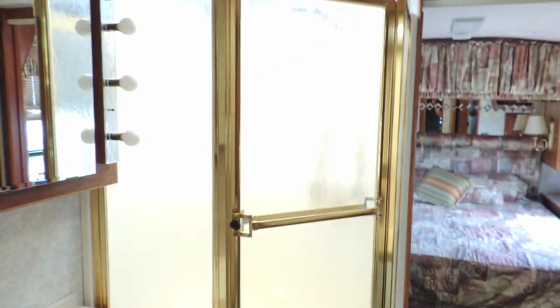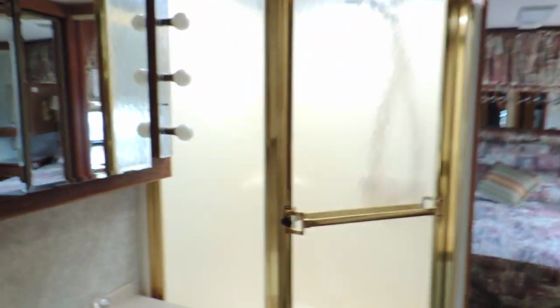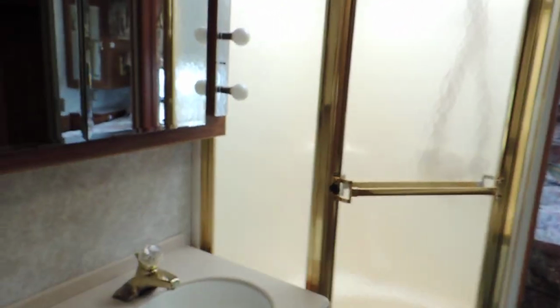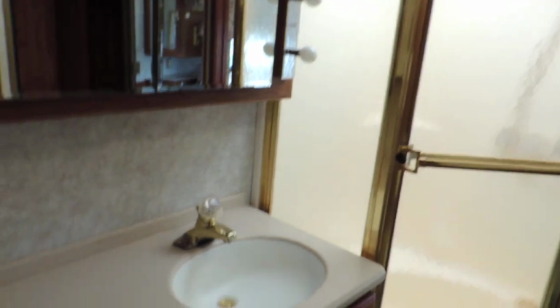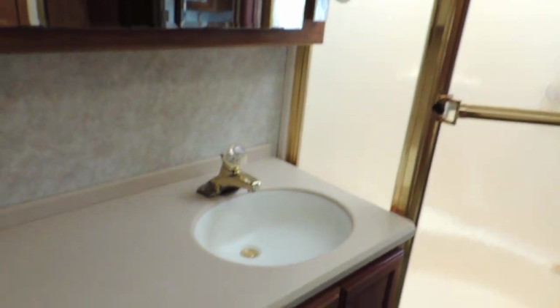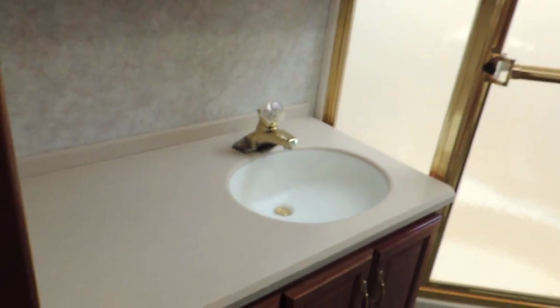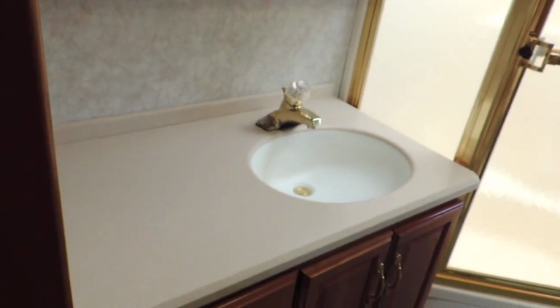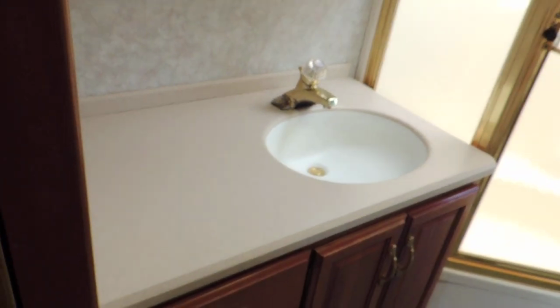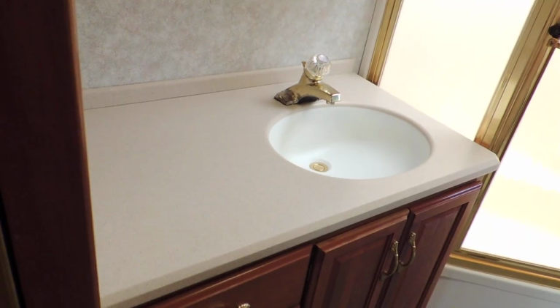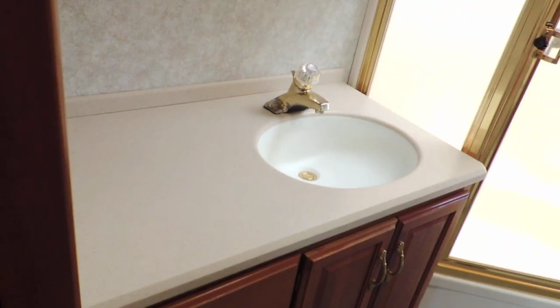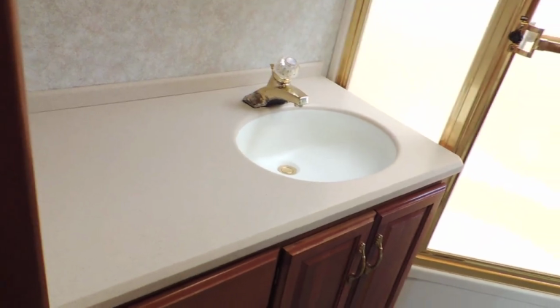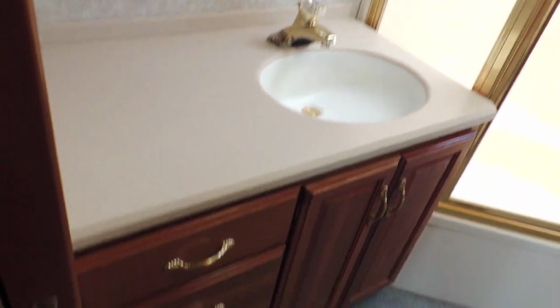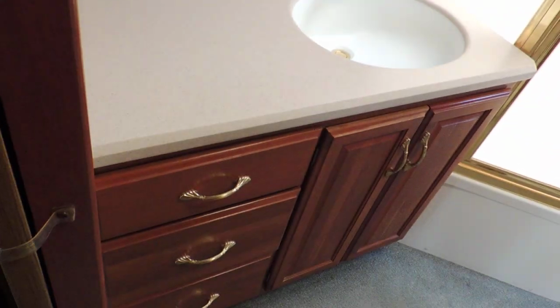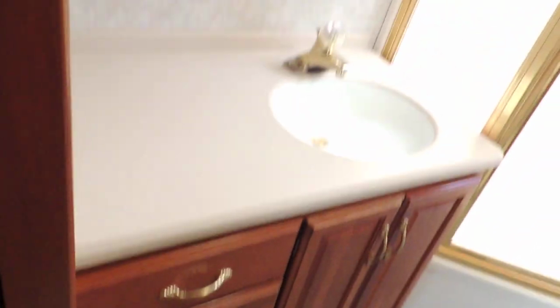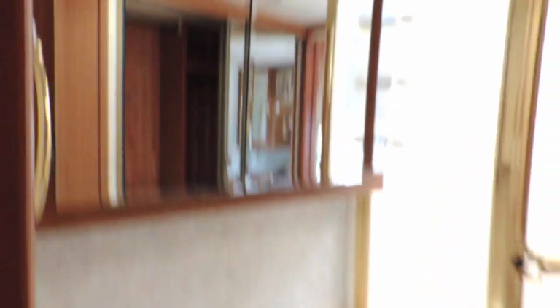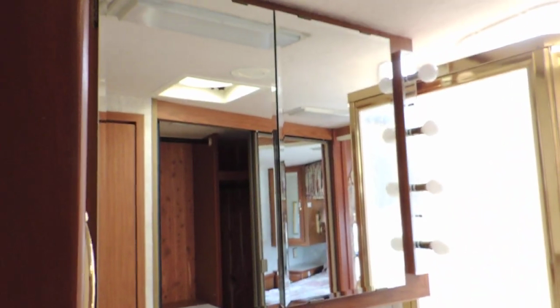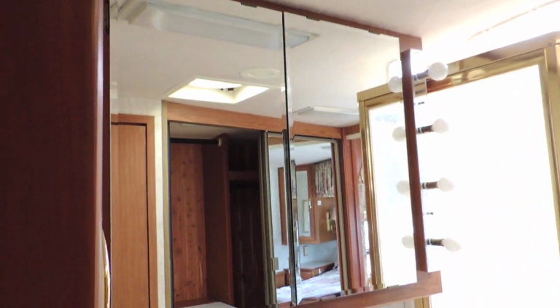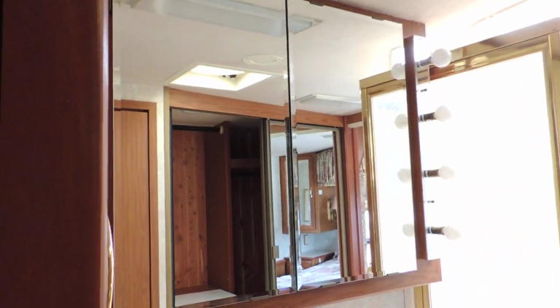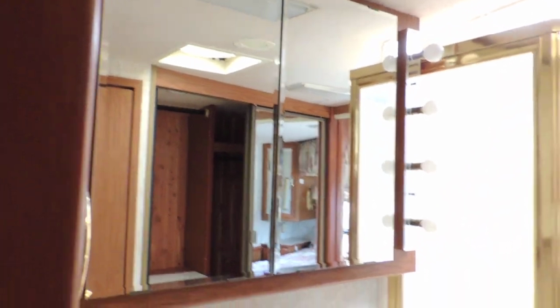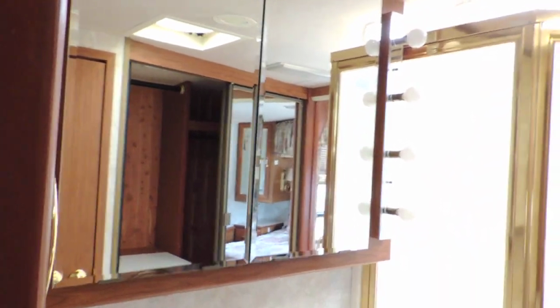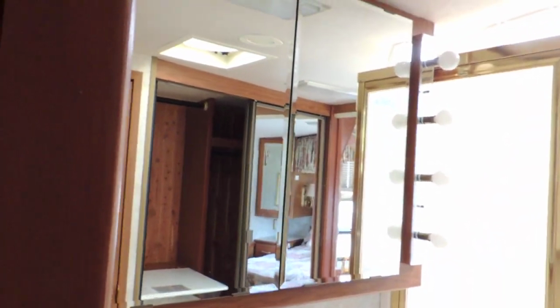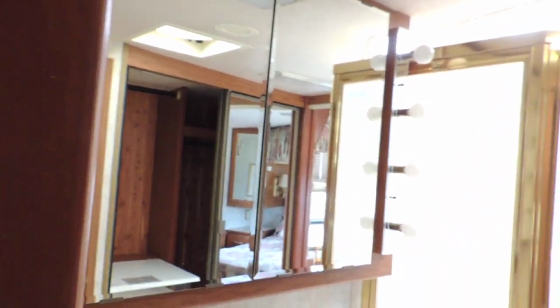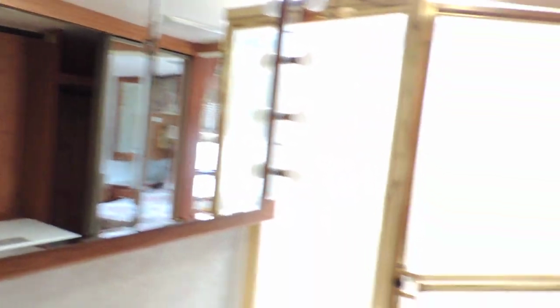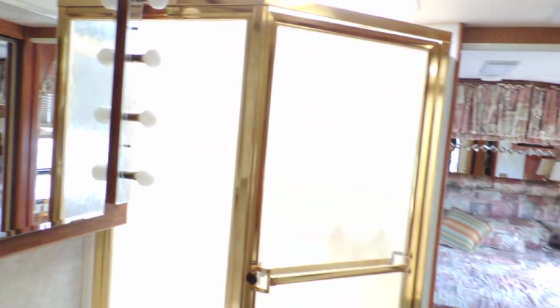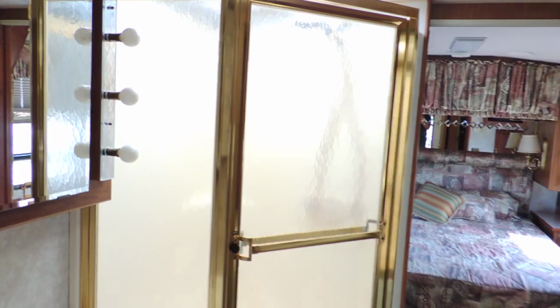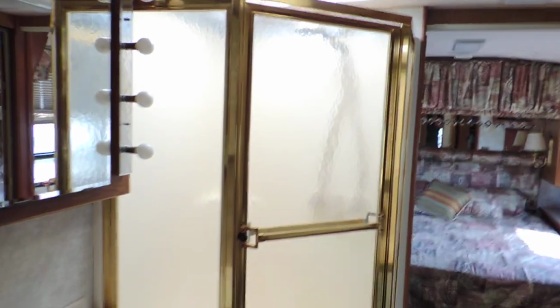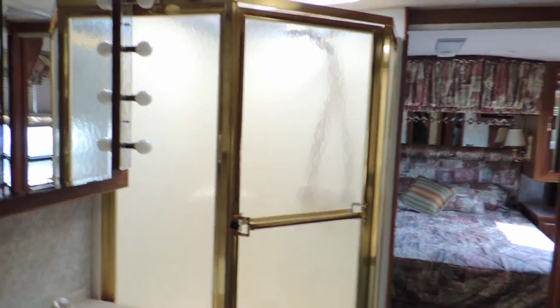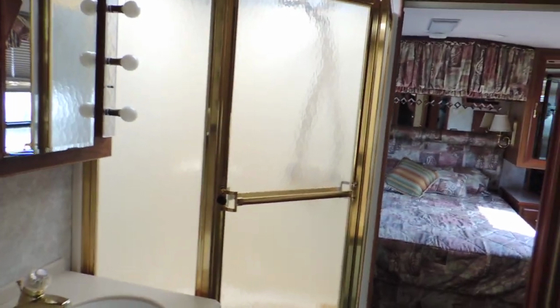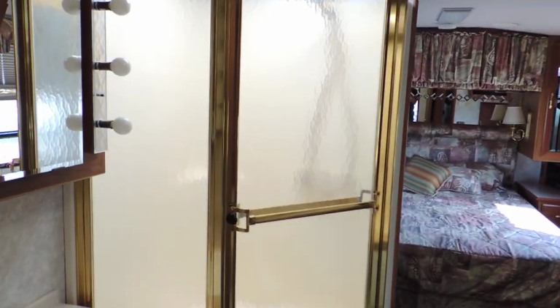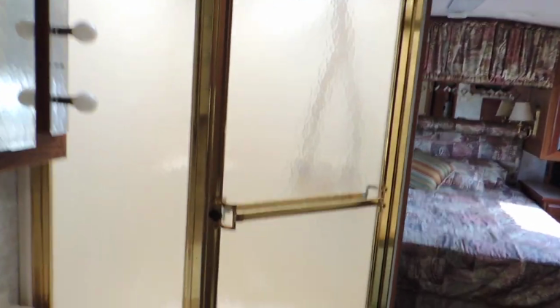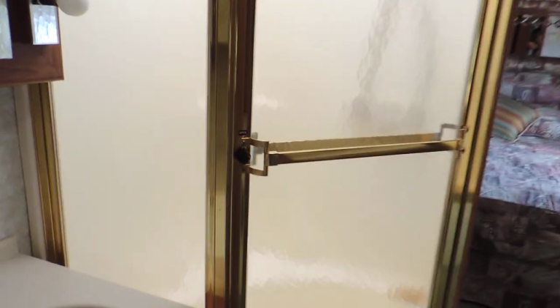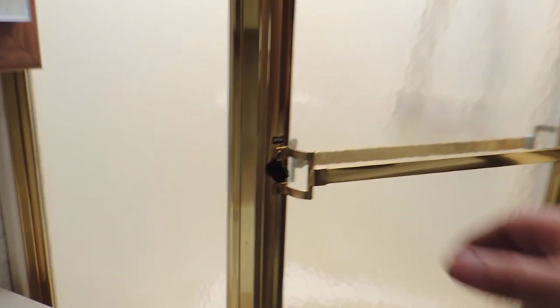In the back hallway on the left is the bathroom. It has a nice Corian countertop sink, a big cabinet, a double mirror medicine cabinet, and a huge corner glass shower.